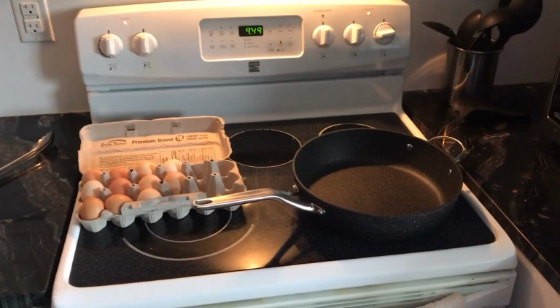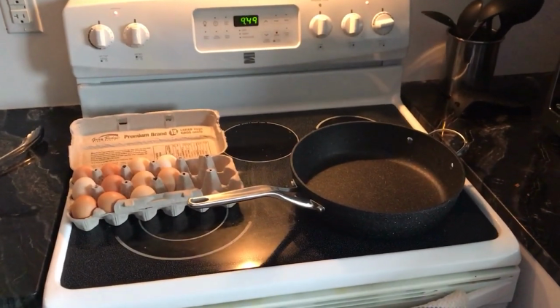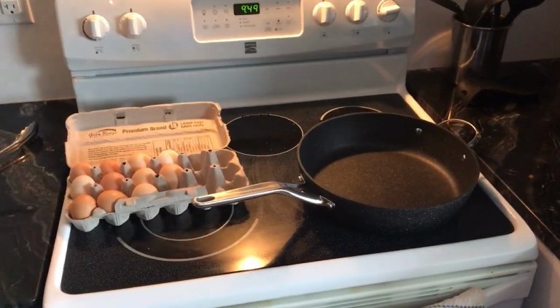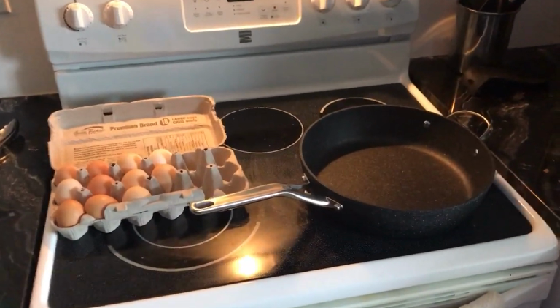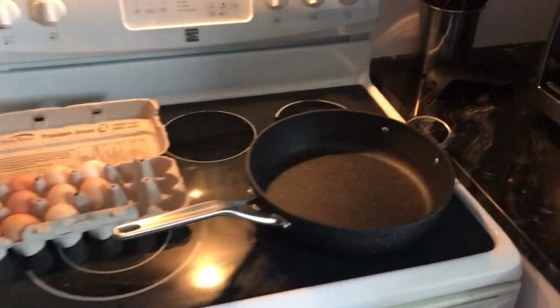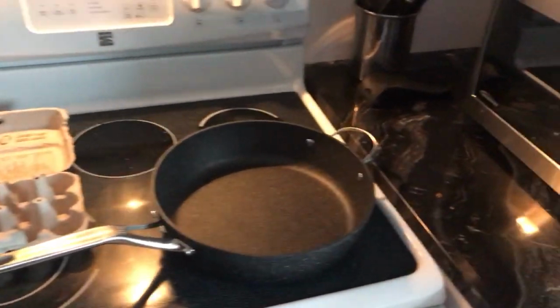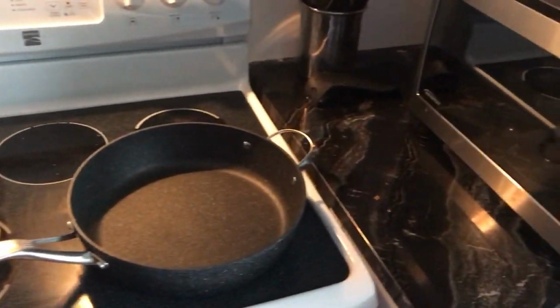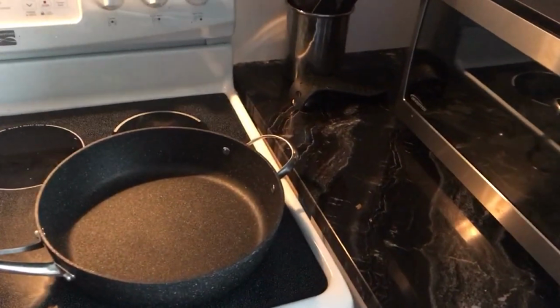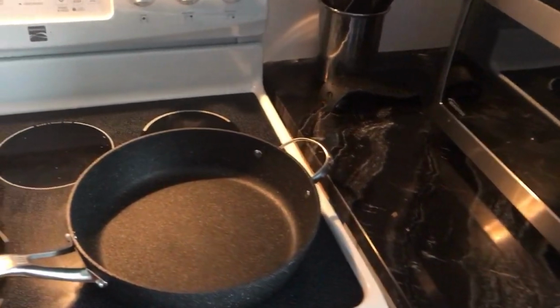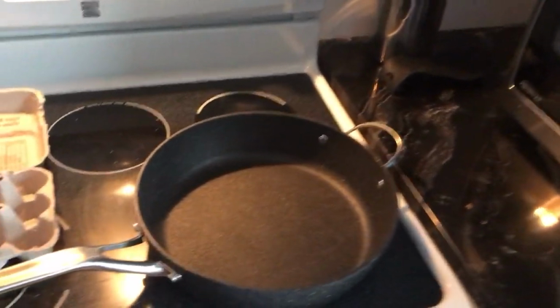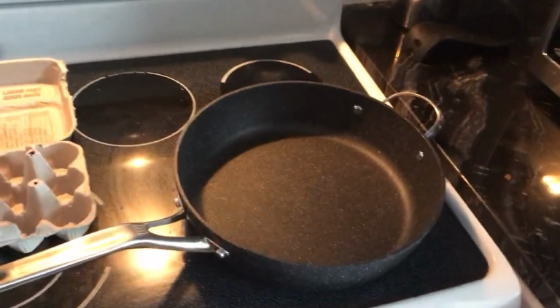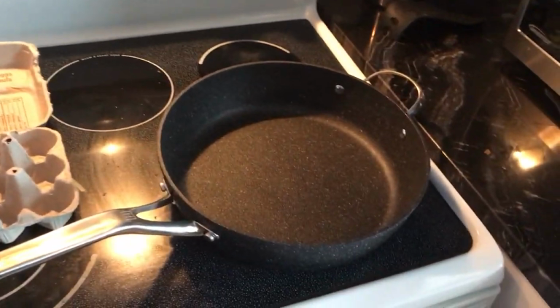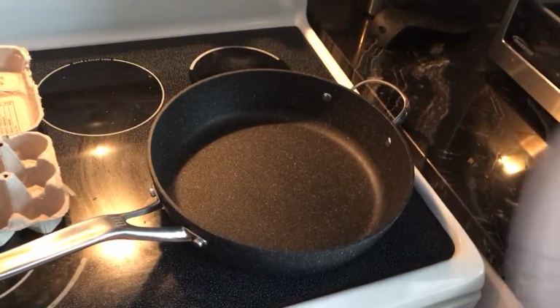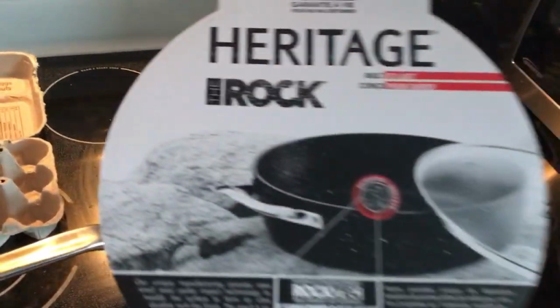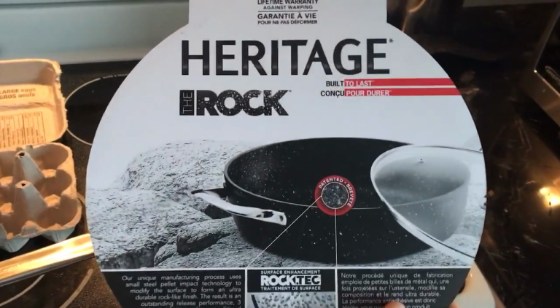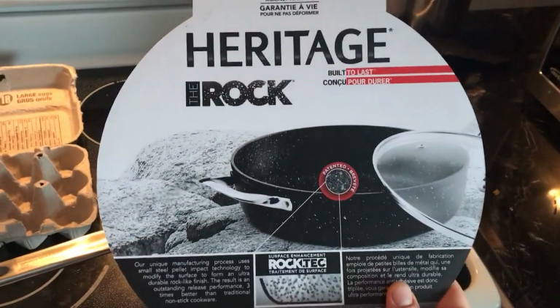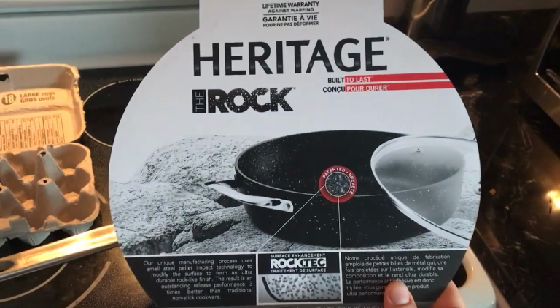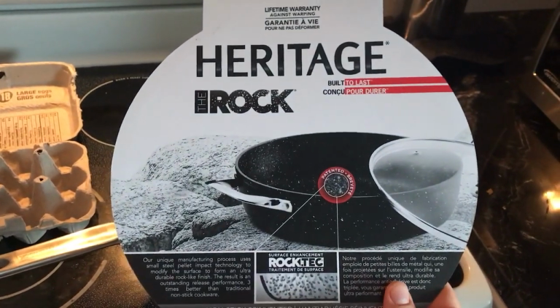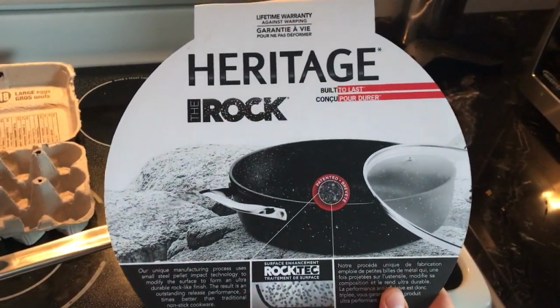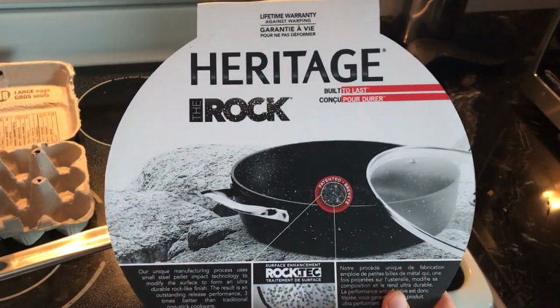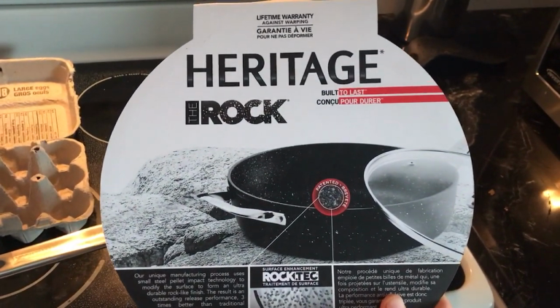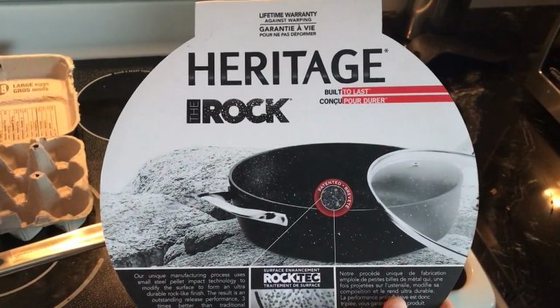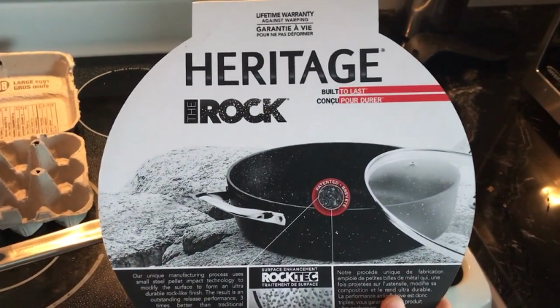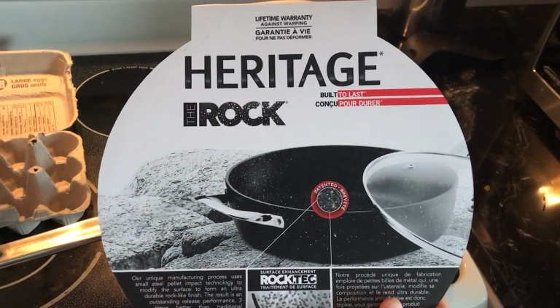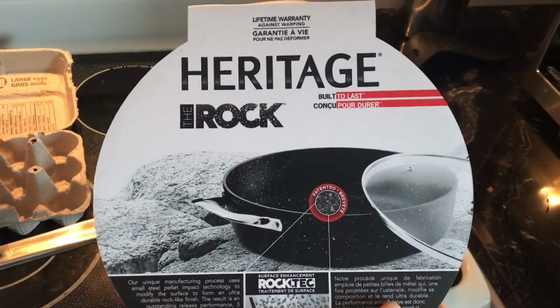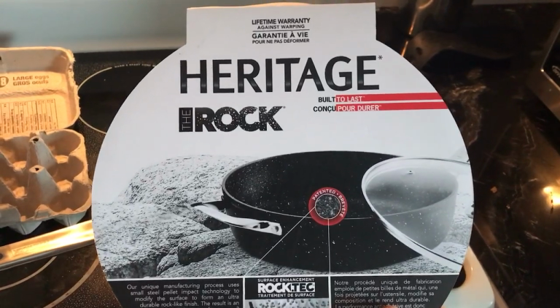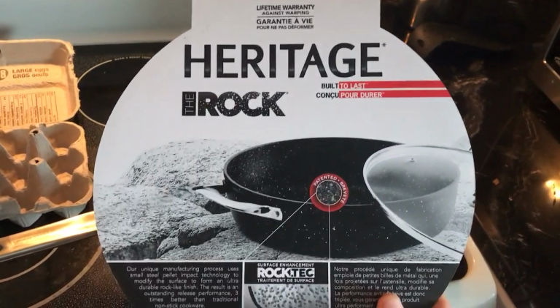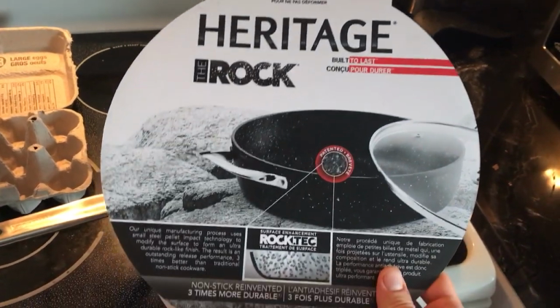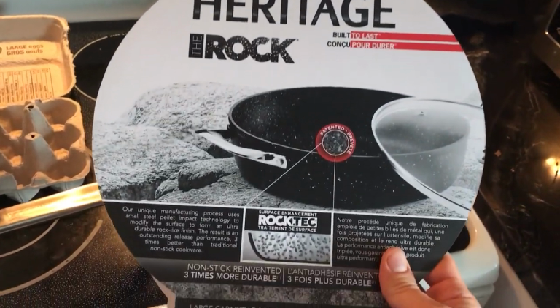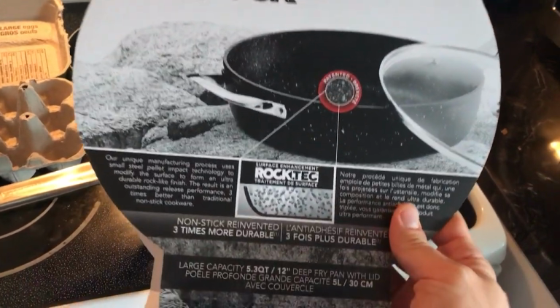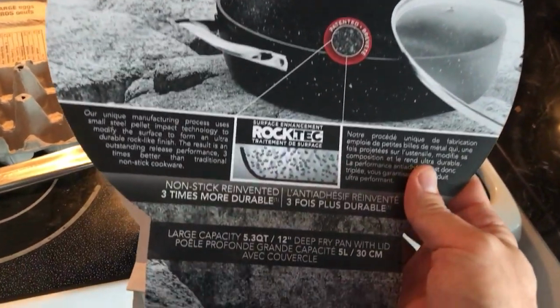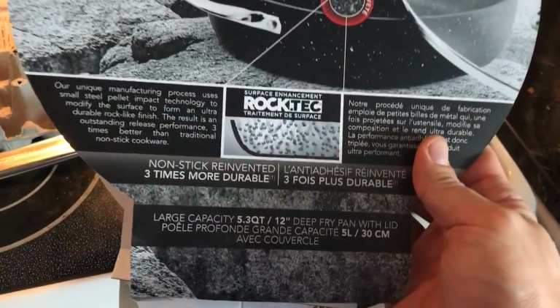I am testing out the new pan we picked up — Heritage Rock, the Rock Heritage — big huge pan.